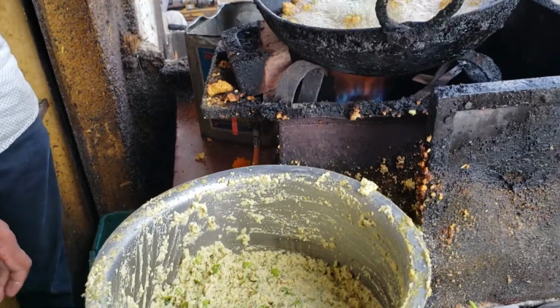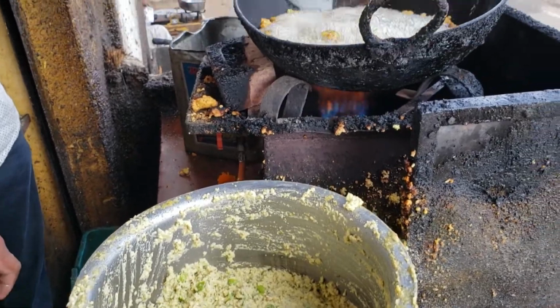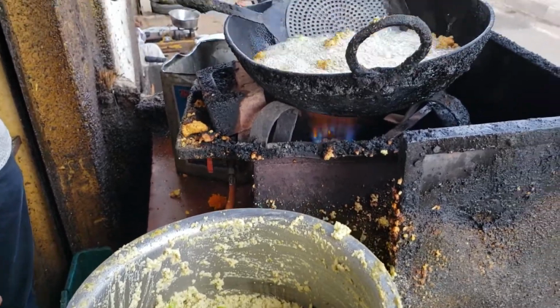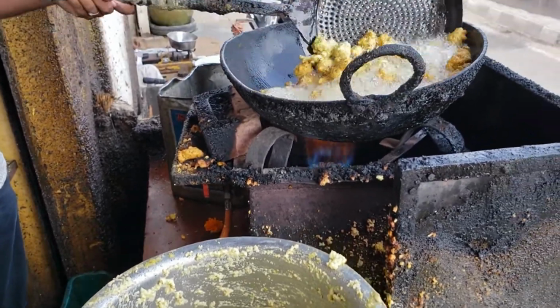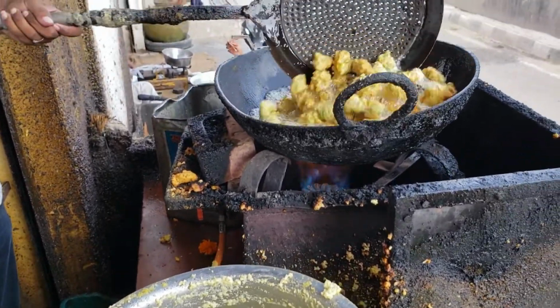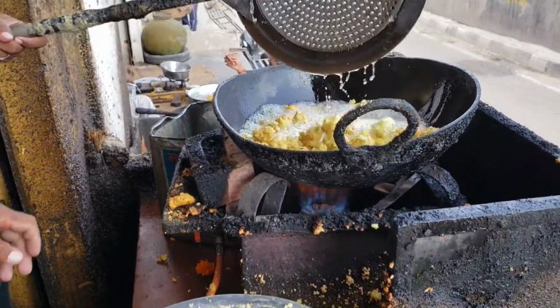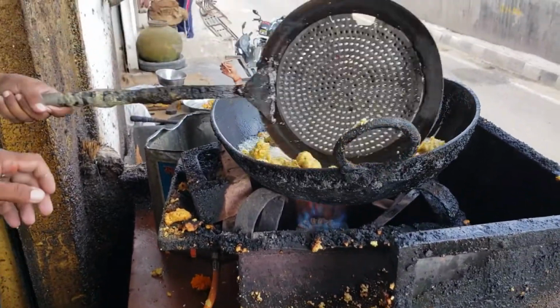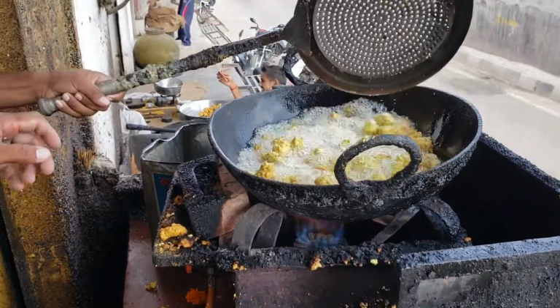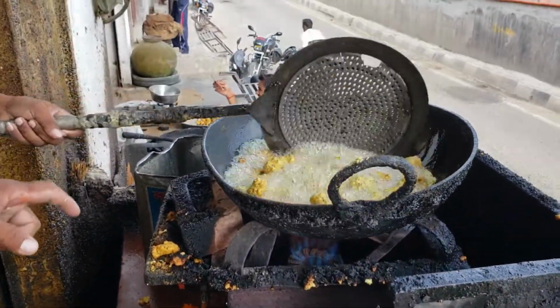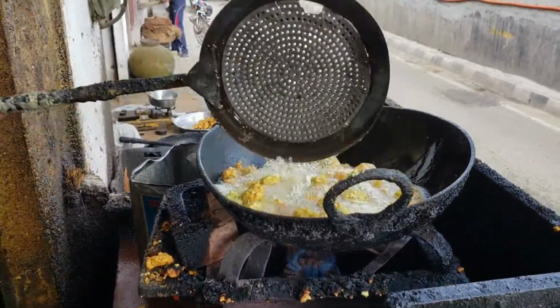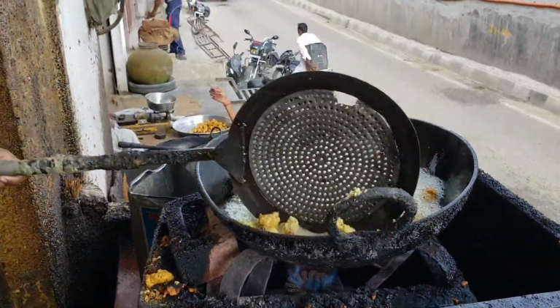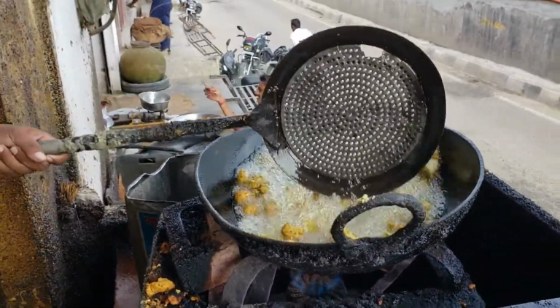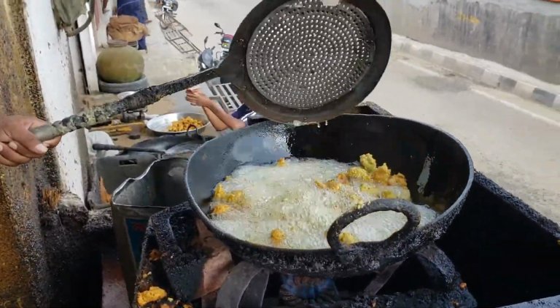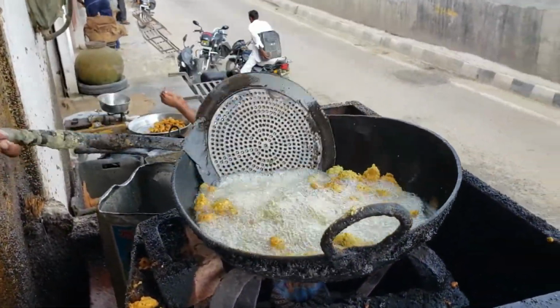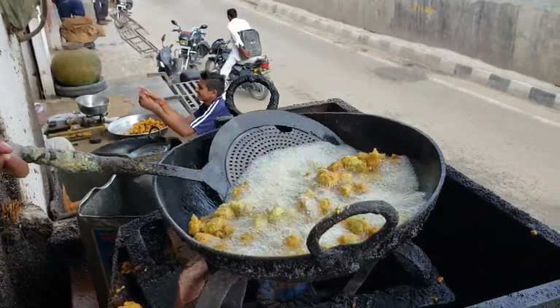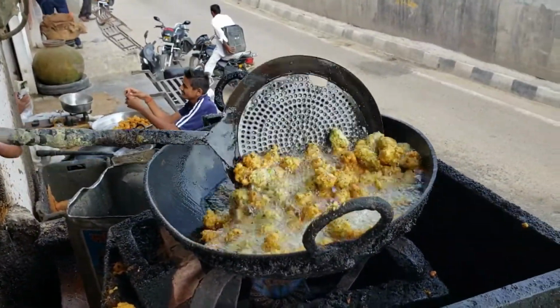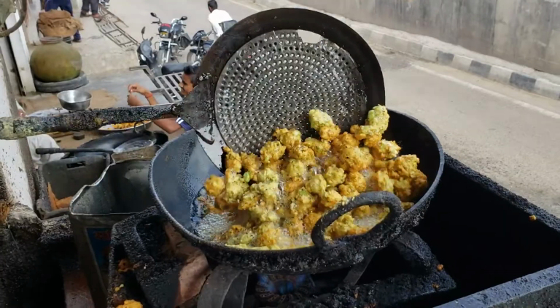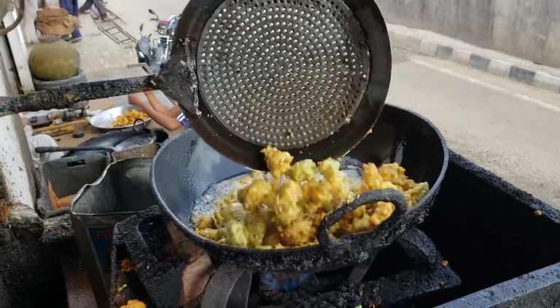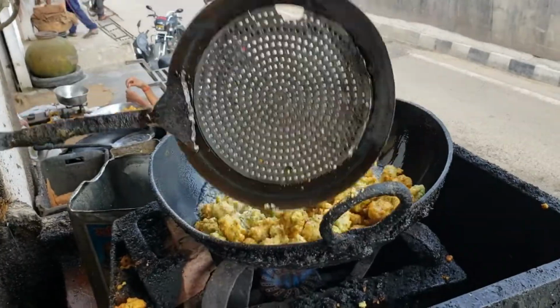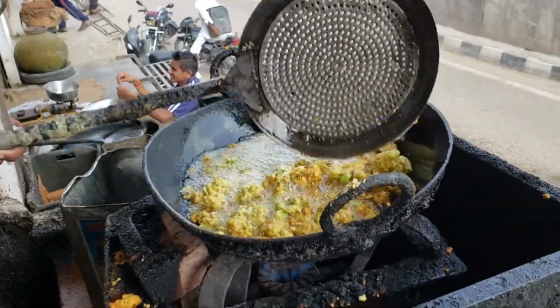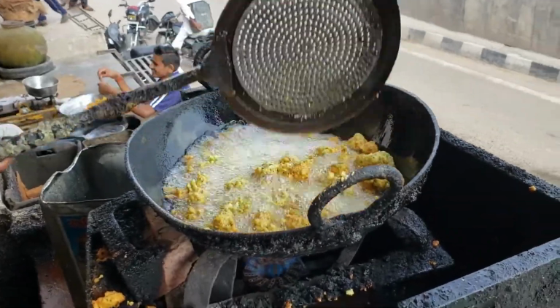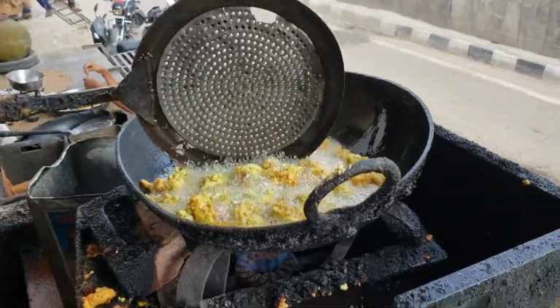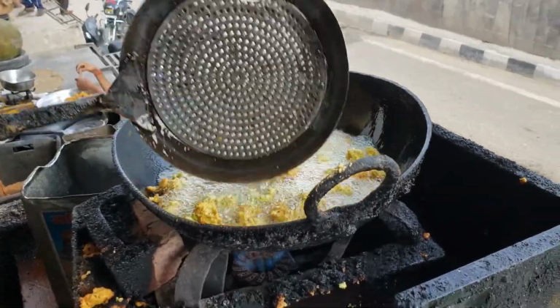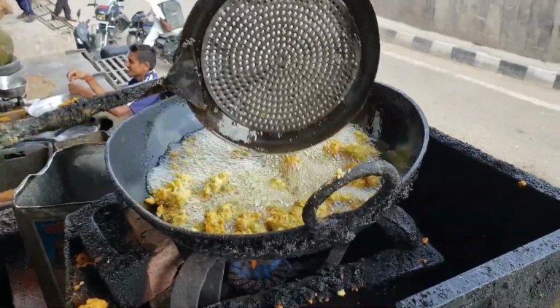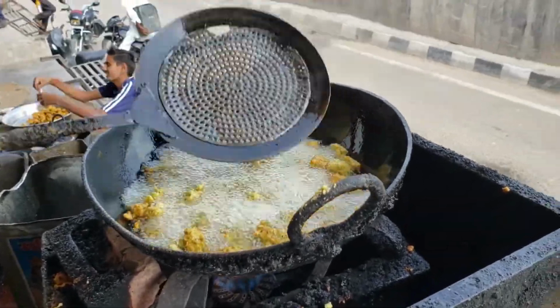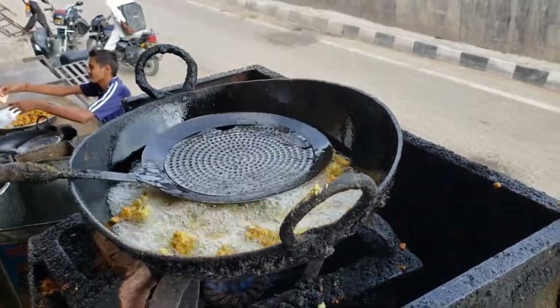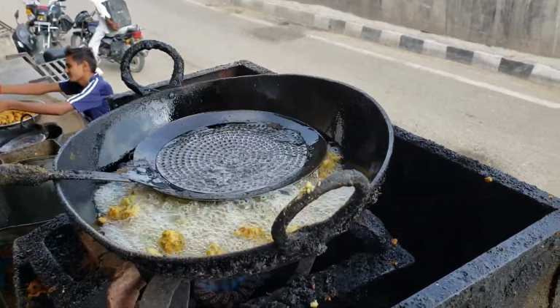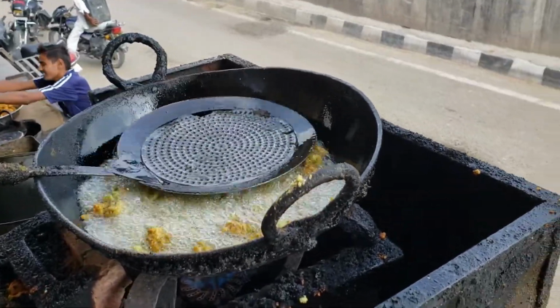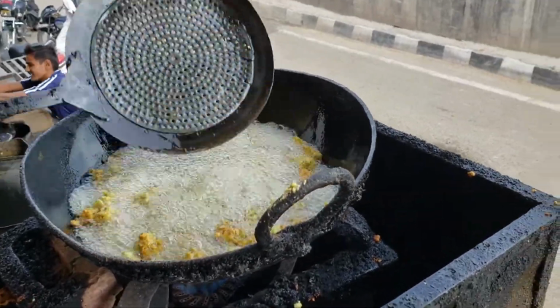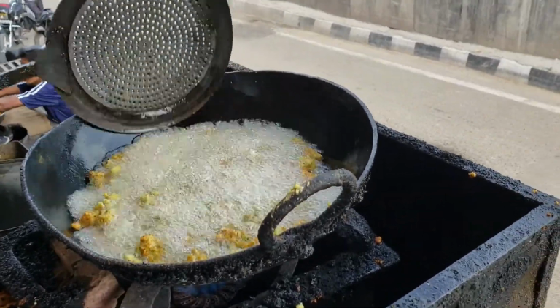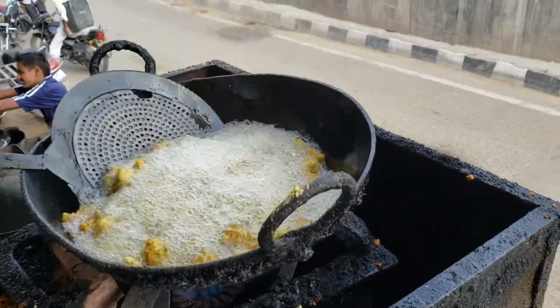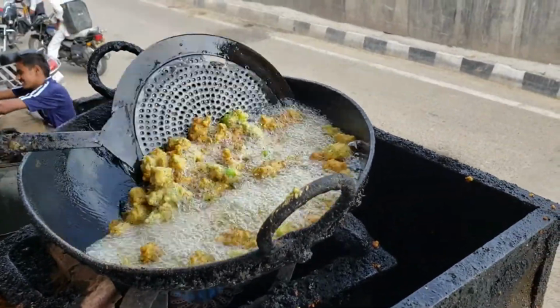Now we will fry it in the air. As you are seeing in the video, it is fried. It is very famous for the rice.